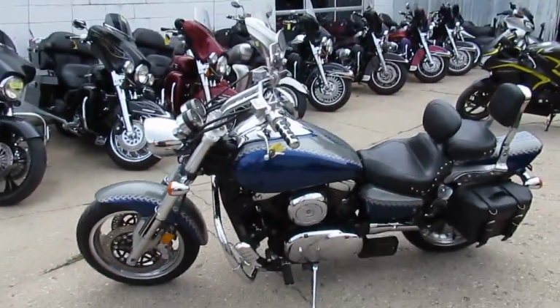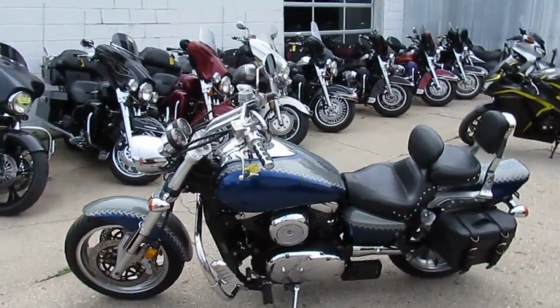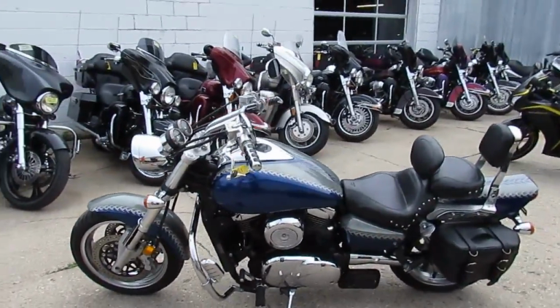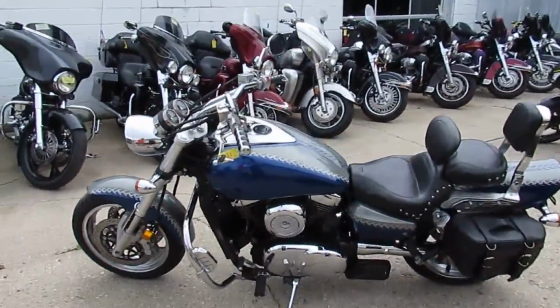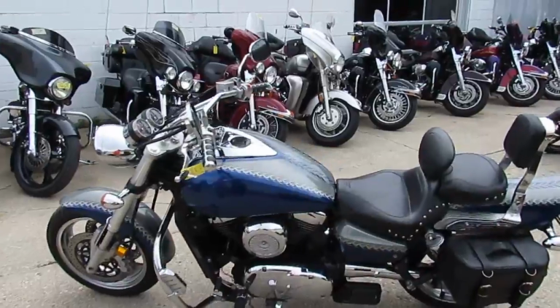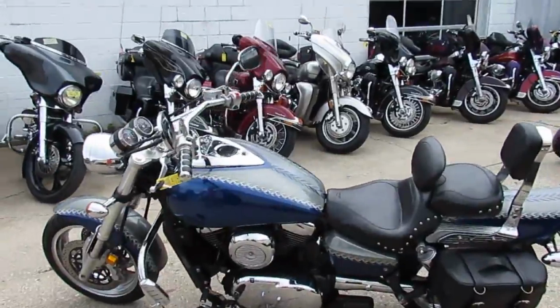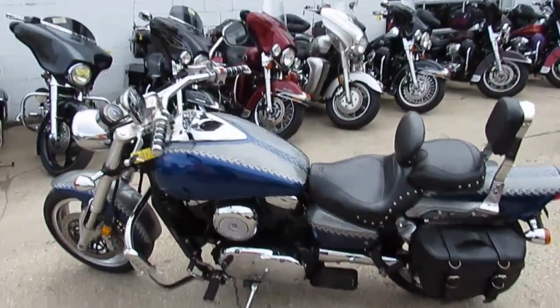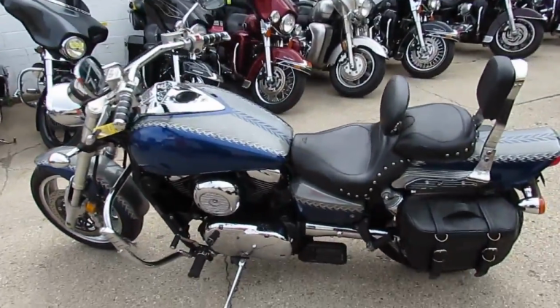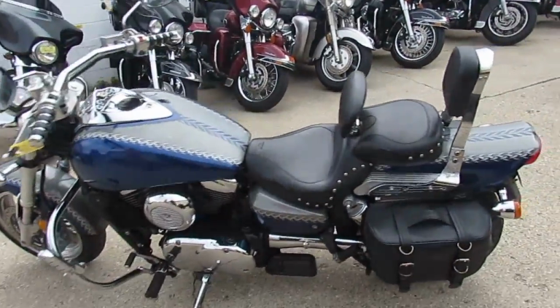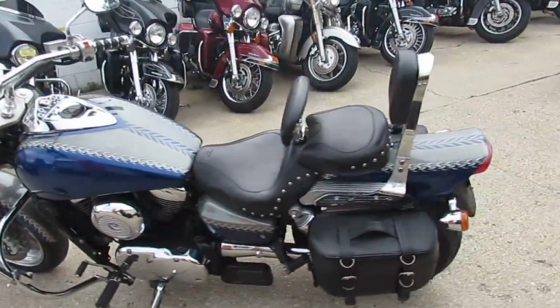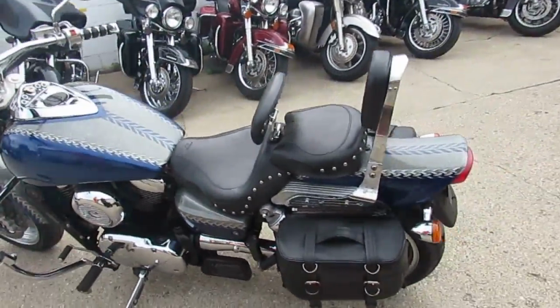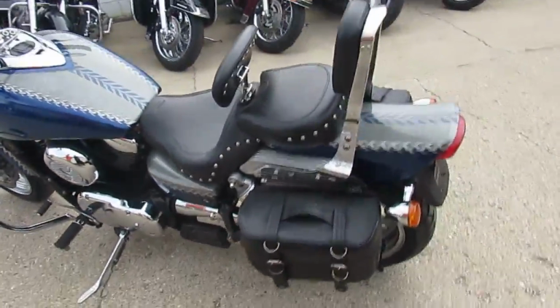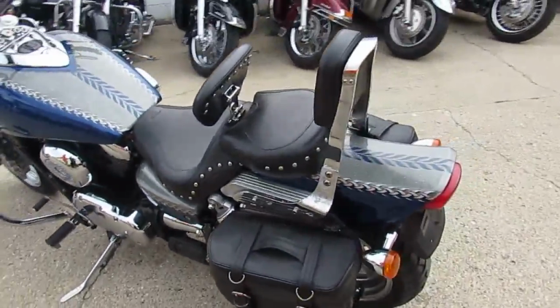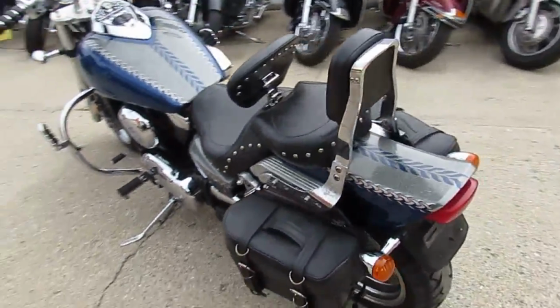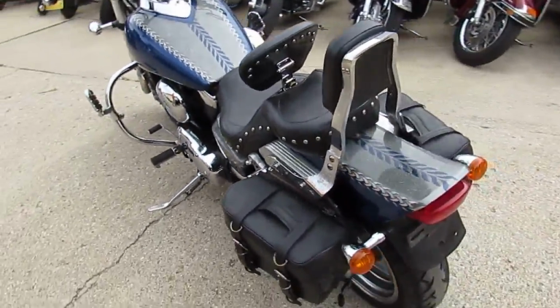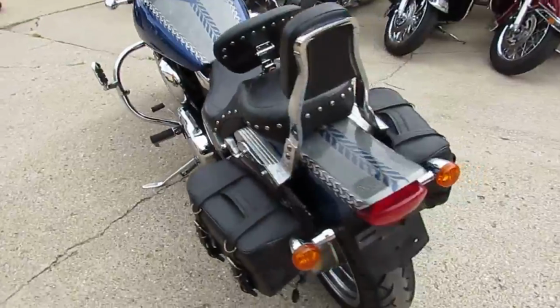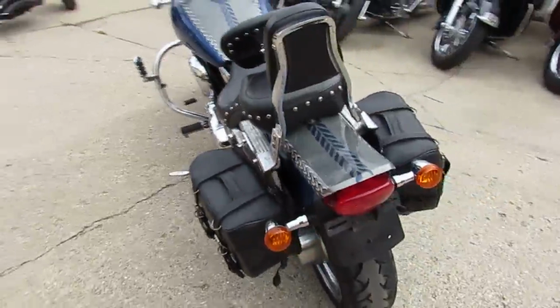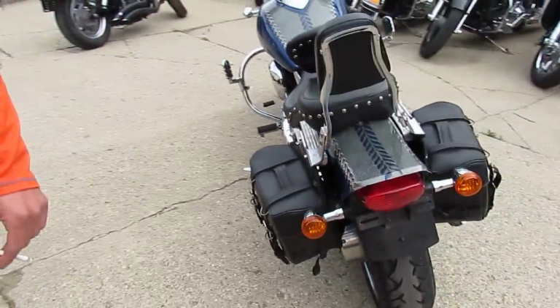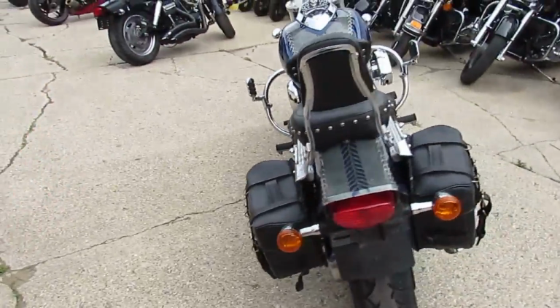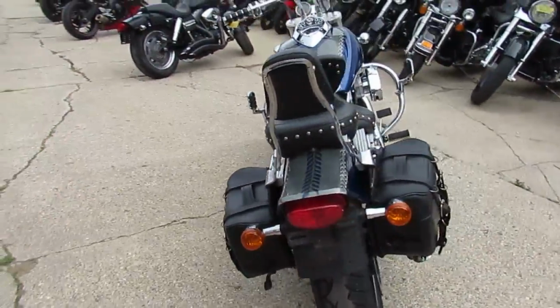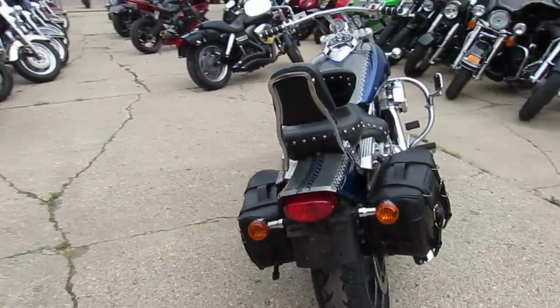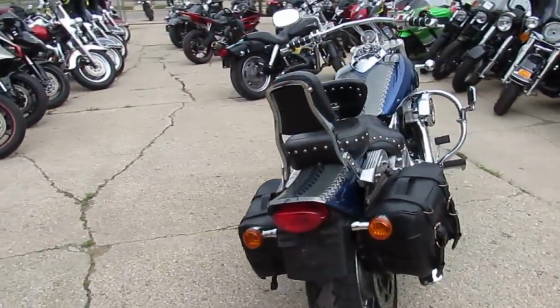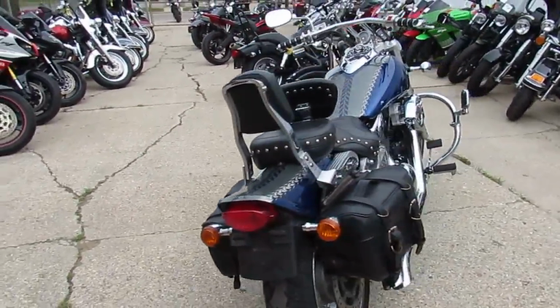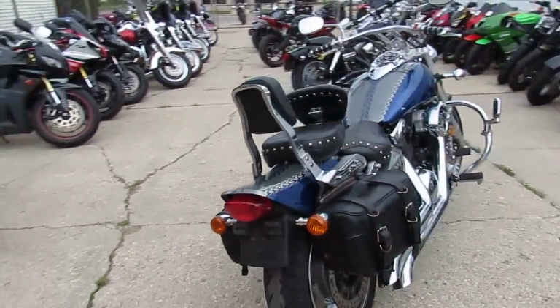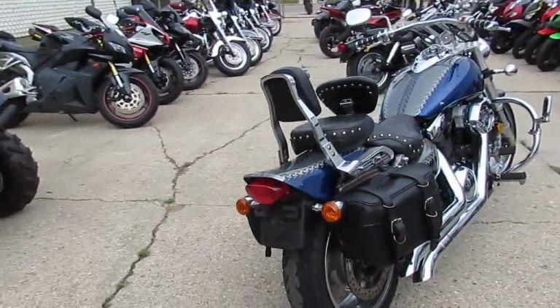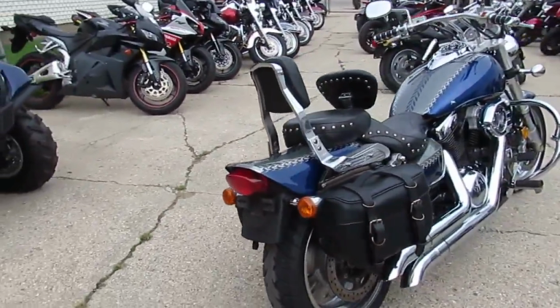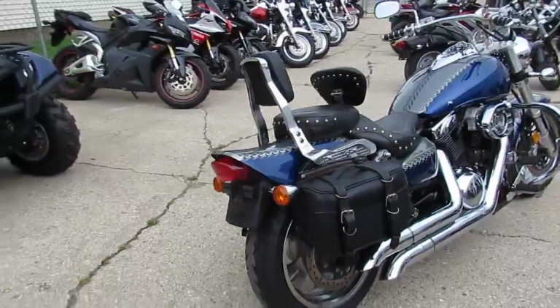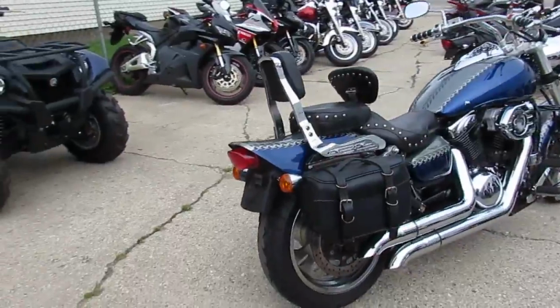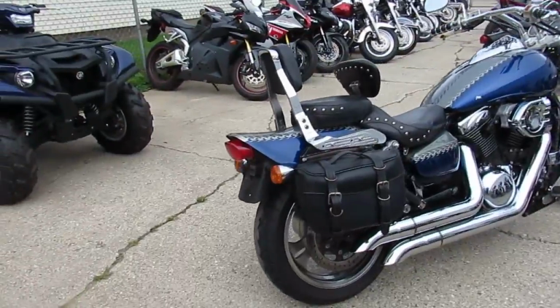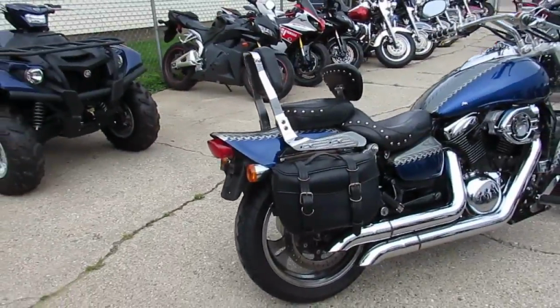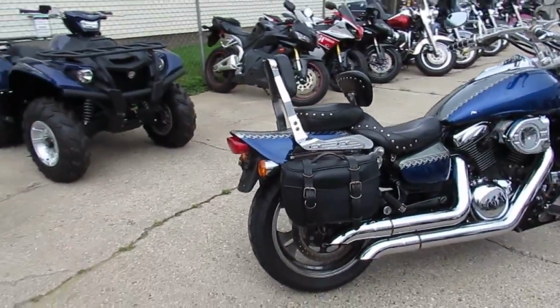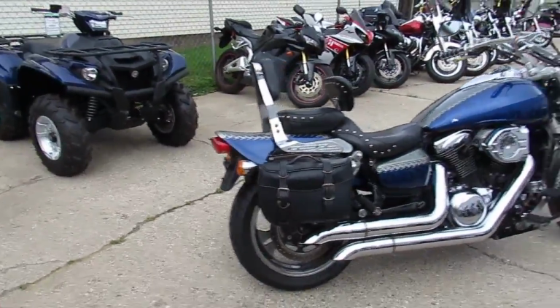It's one clean Marauder. It's got custom paint, the Mustang seat, hypercharger air intake, drag exhaust, windshield, highway bars with pegs, saddlebags, and dual backrests.